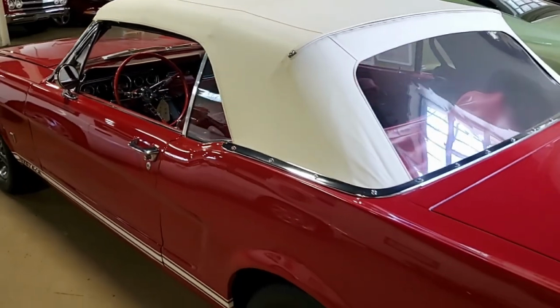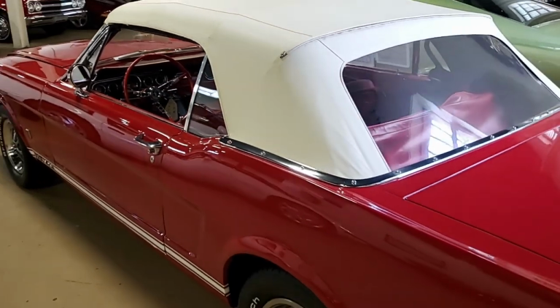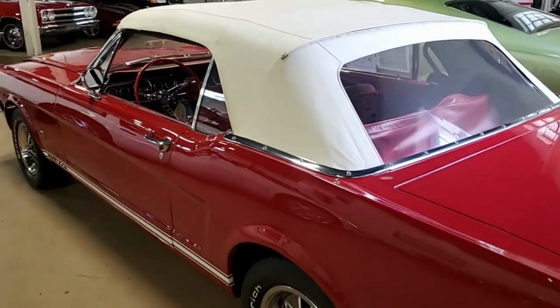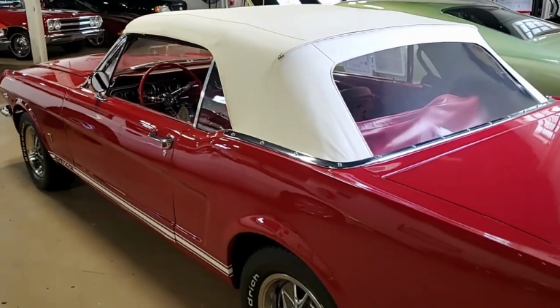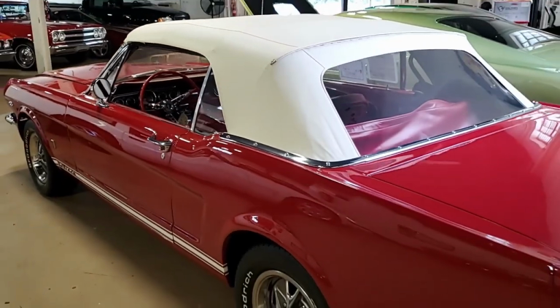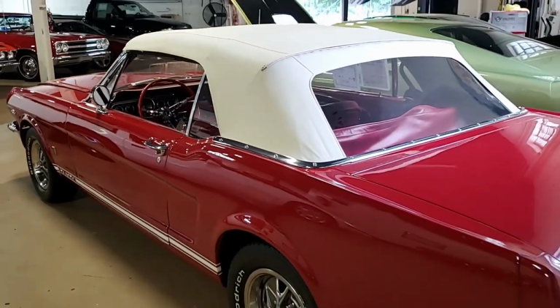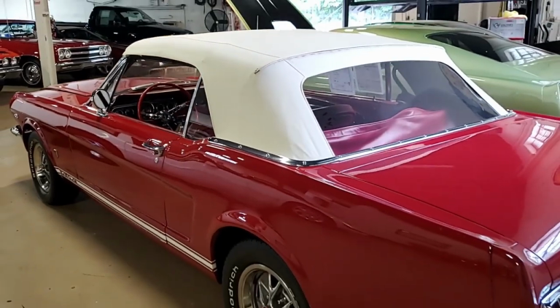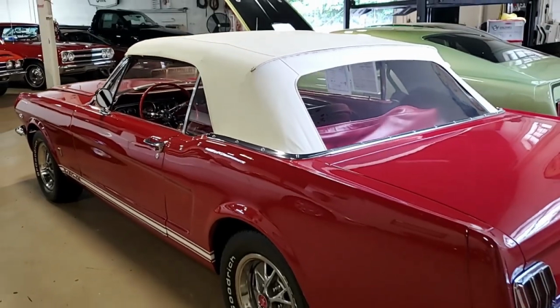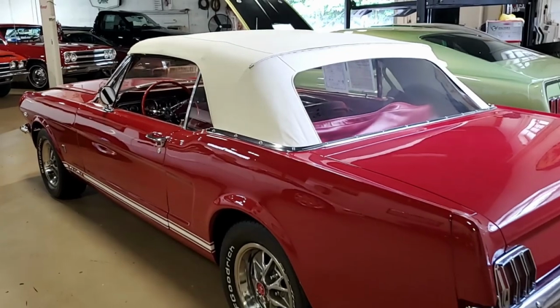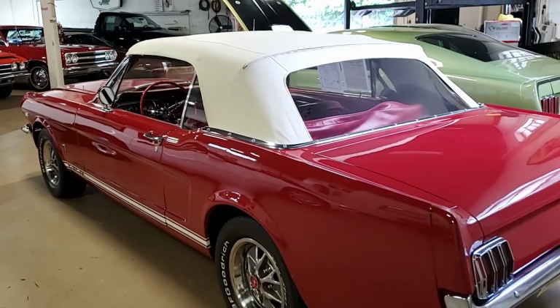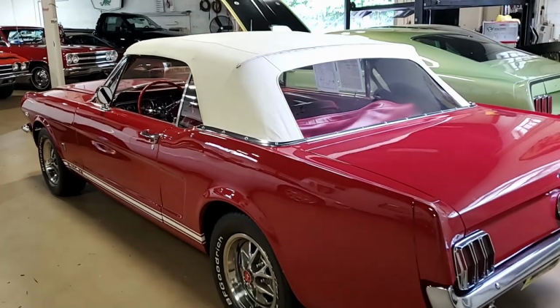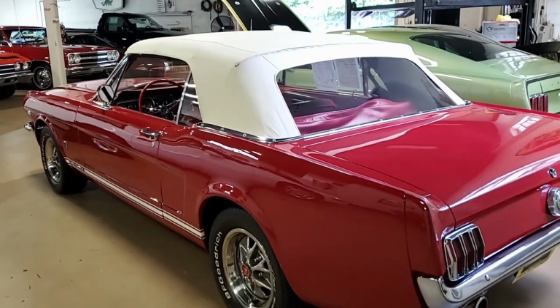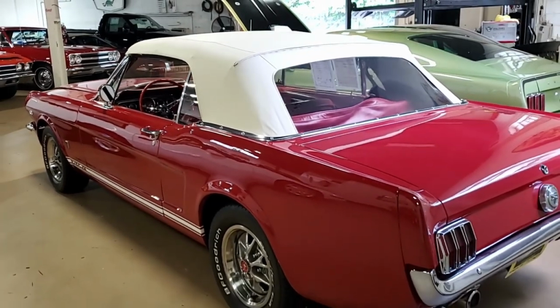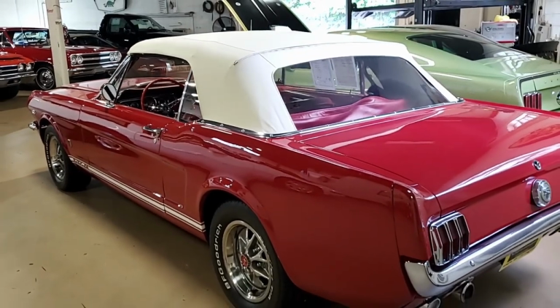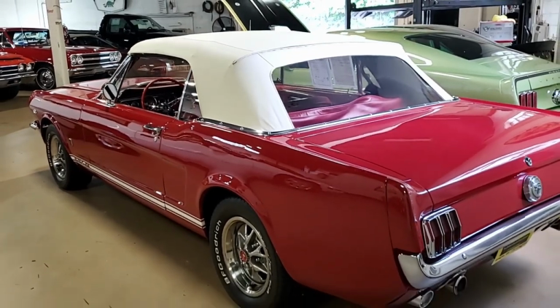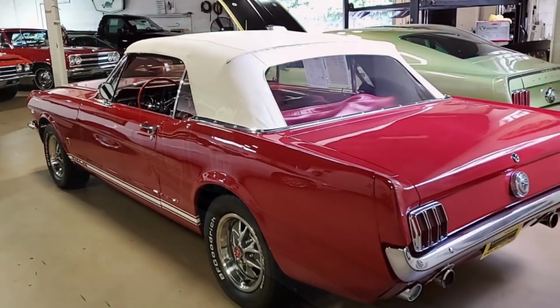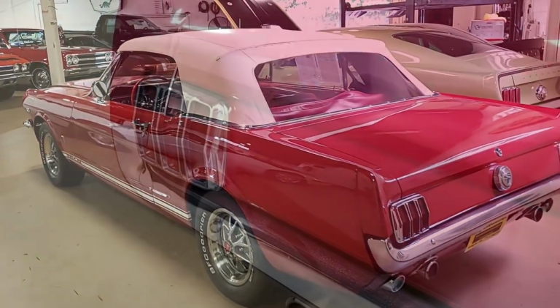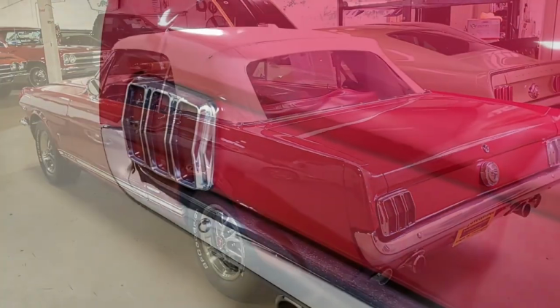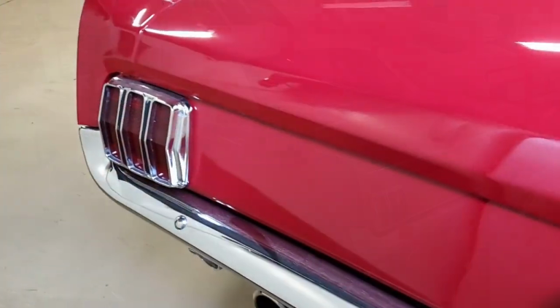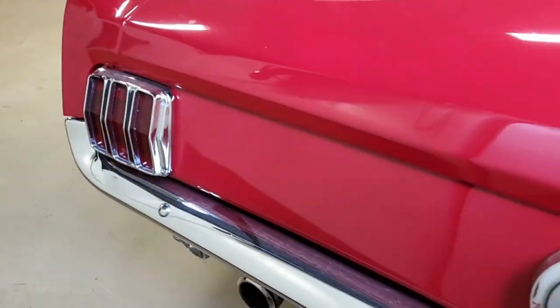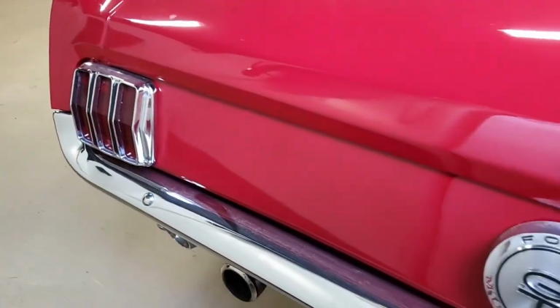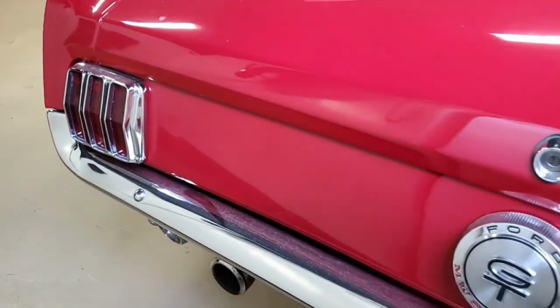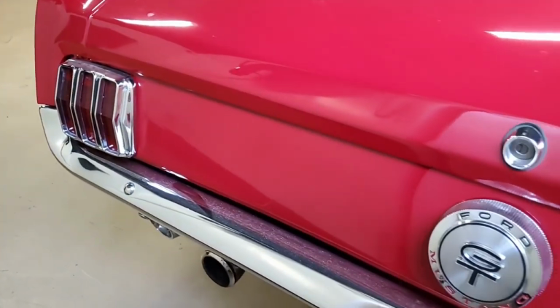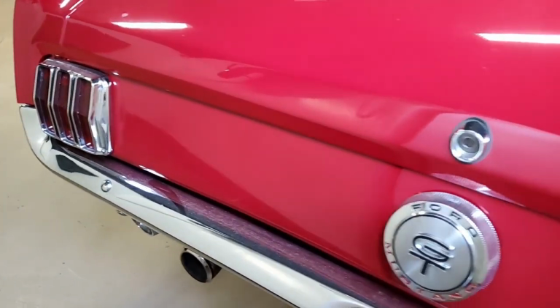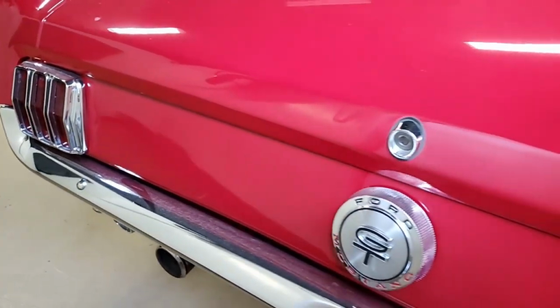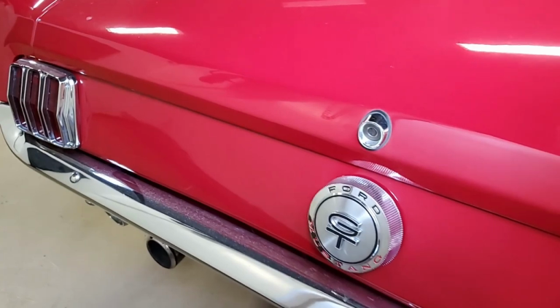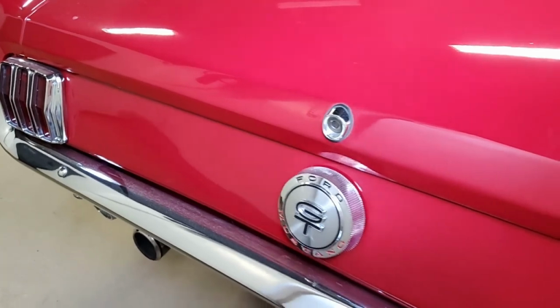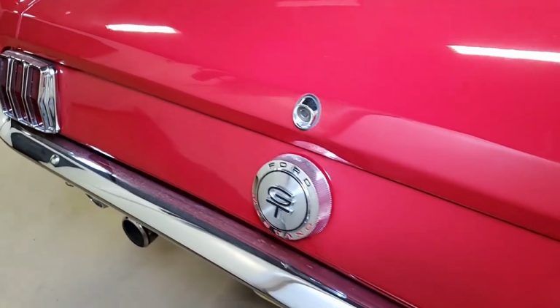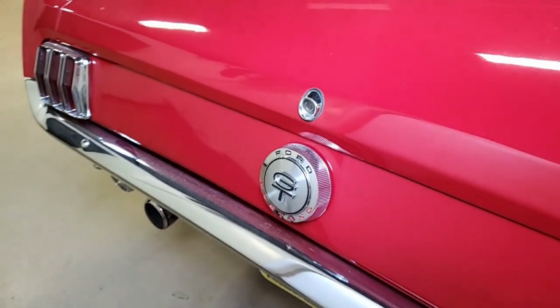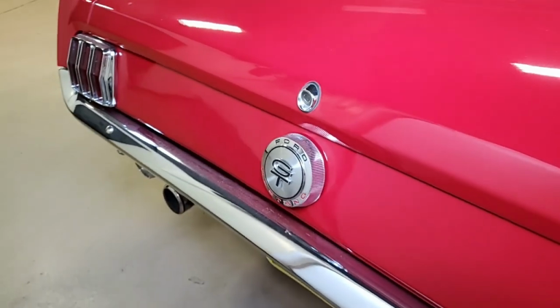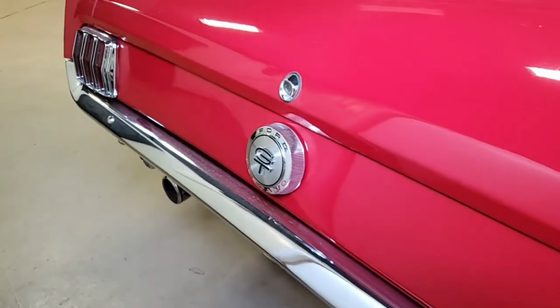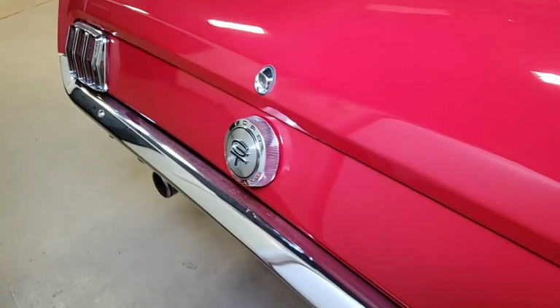Options on this '66 convertible include power steering, front disc brakes, power top, AM radio, rally wheels, and it is priced to sell.